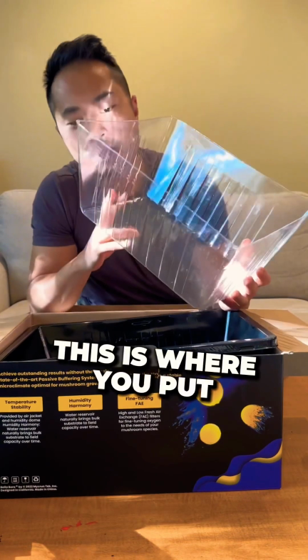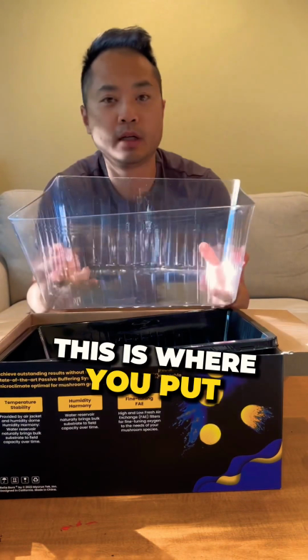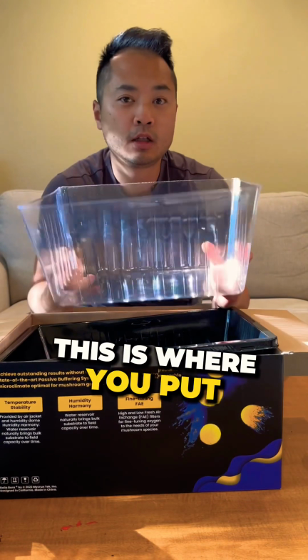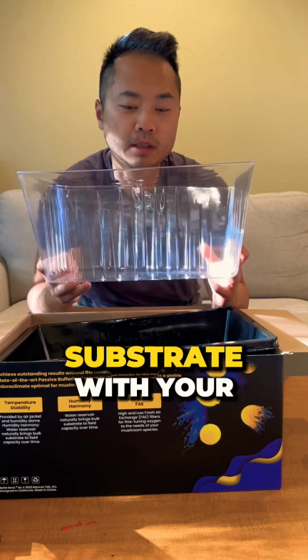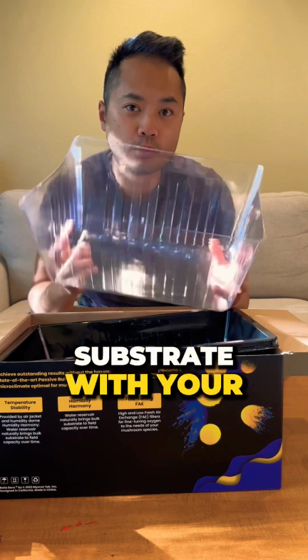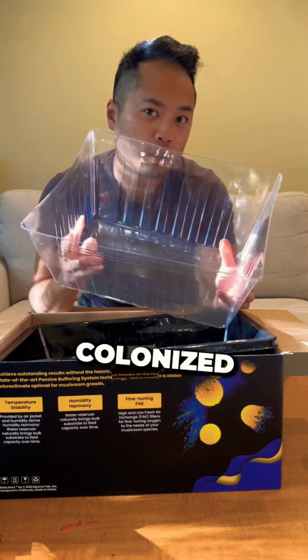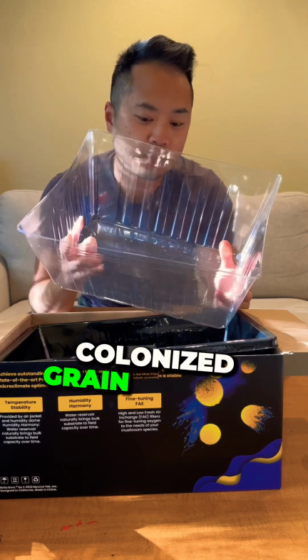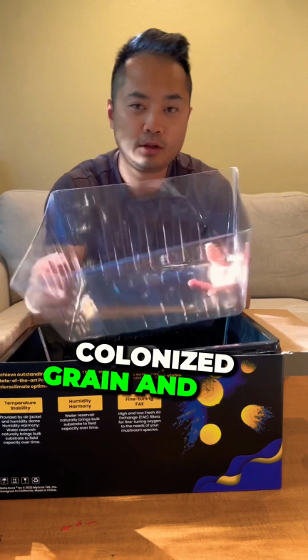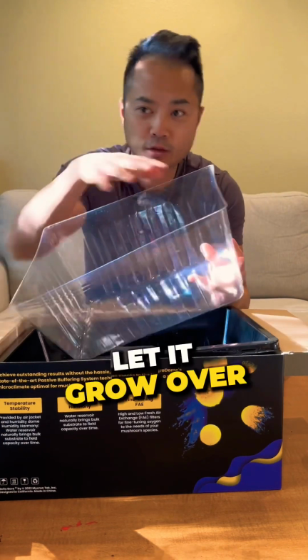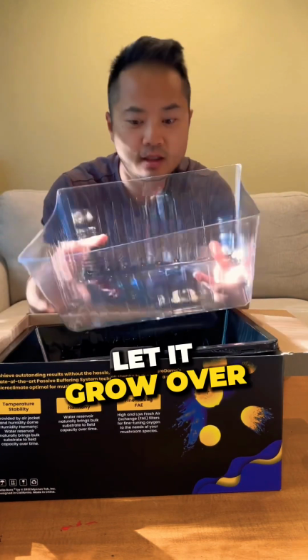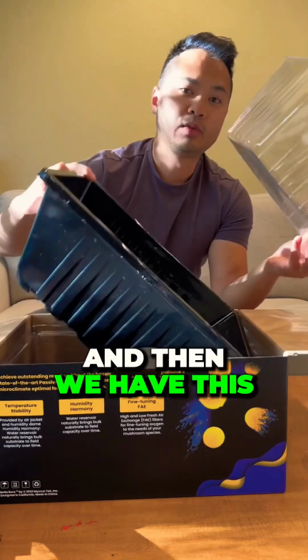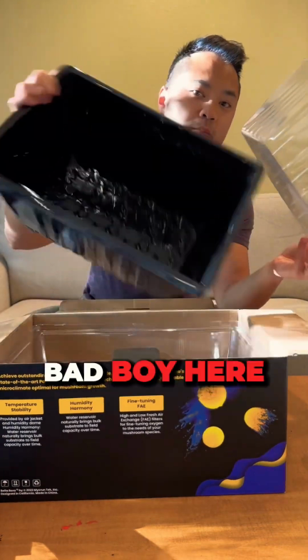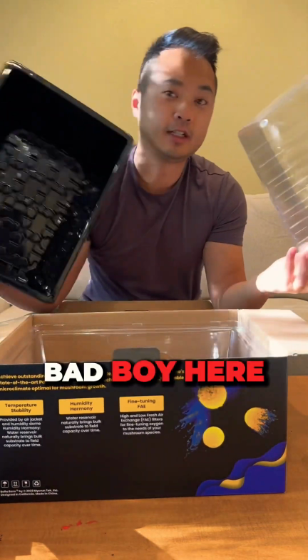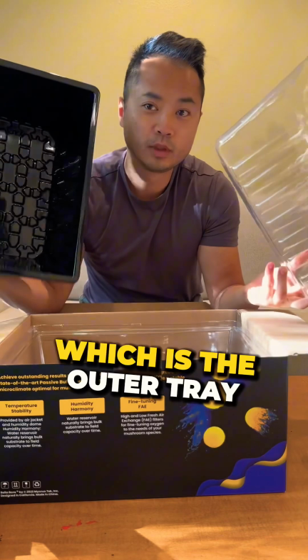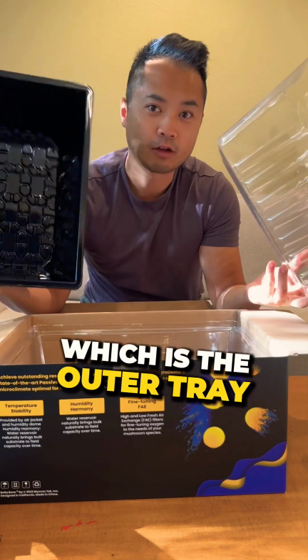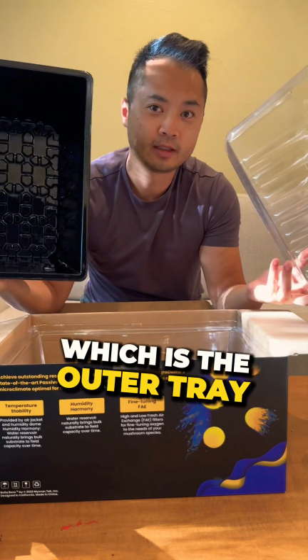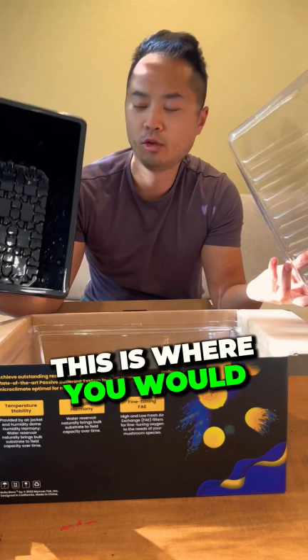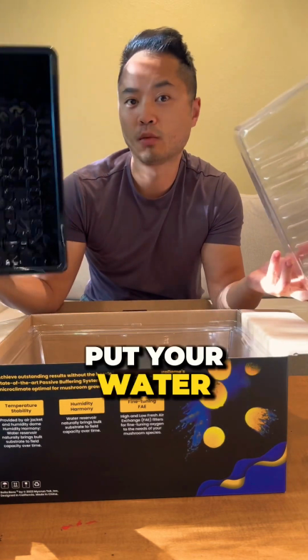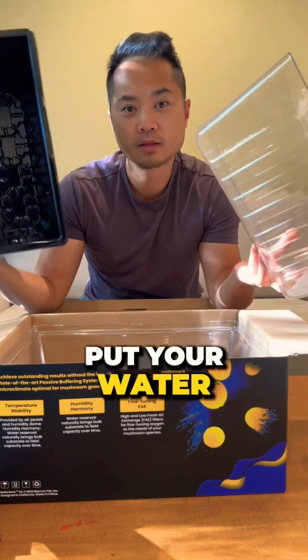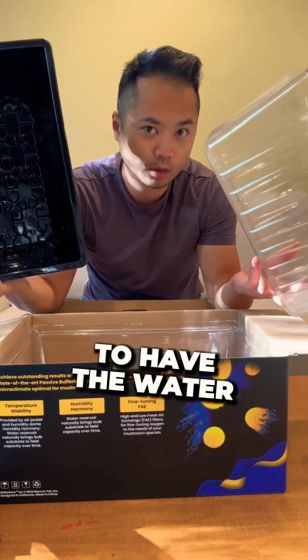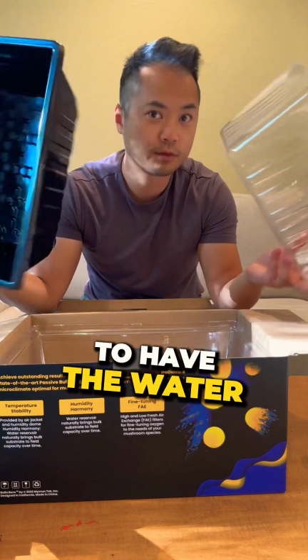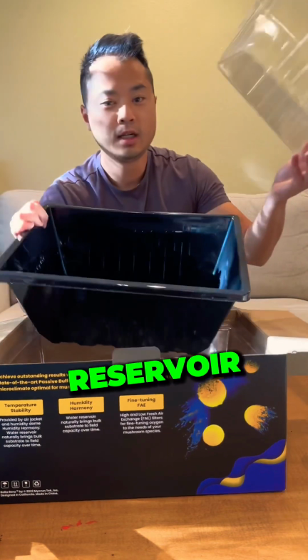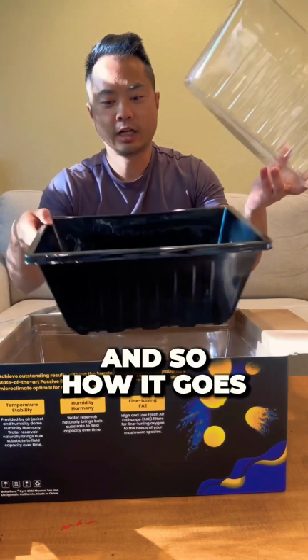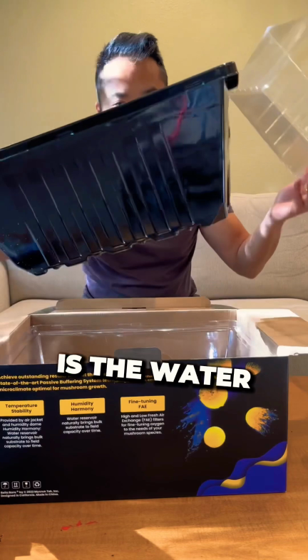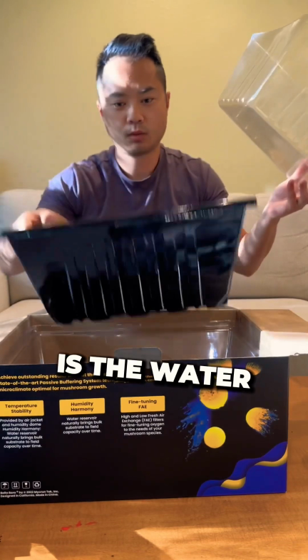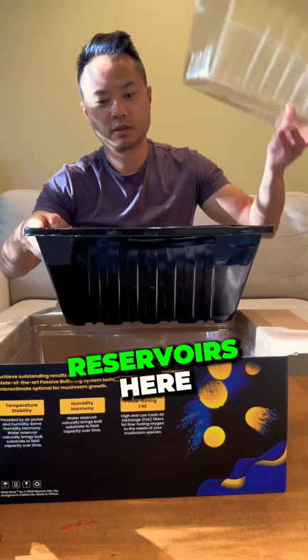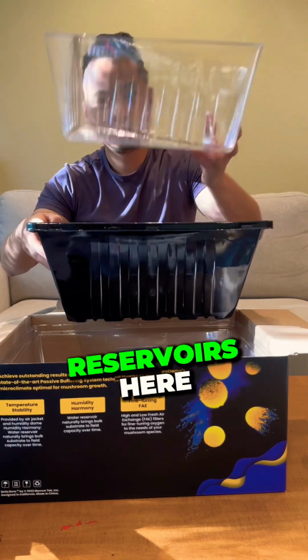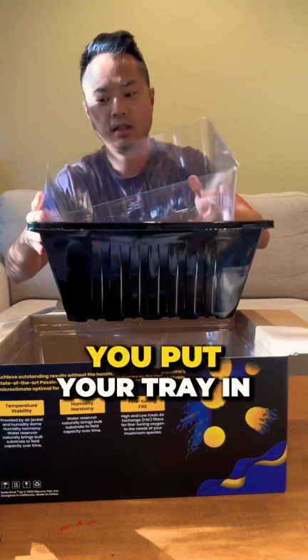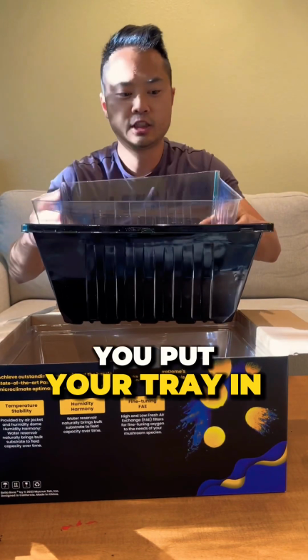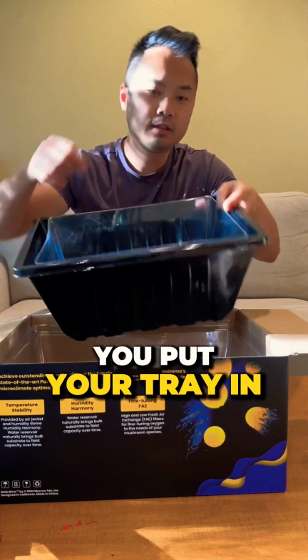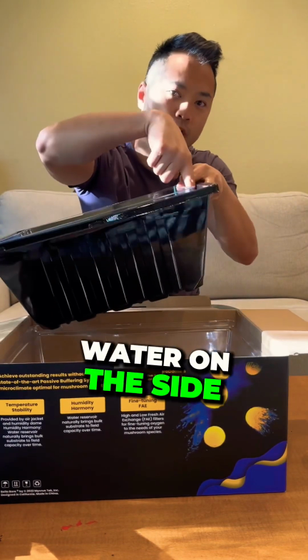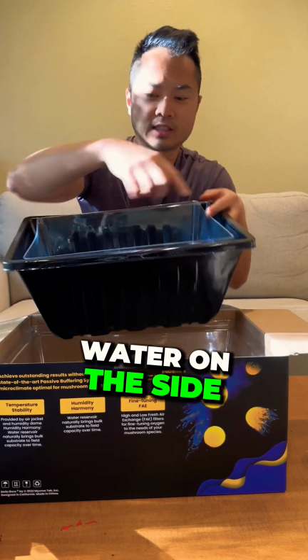This is where you put your bulk substrate with your colonized grain and you let it grow over. And then we have the outer tray — this is where you put your water to have the water reservoir. So how it goes is: the water reservoir is here, you put the inner tray in, and you put water on the side.